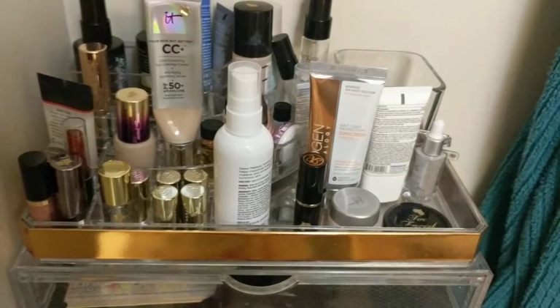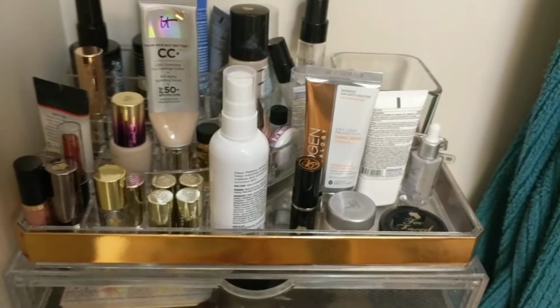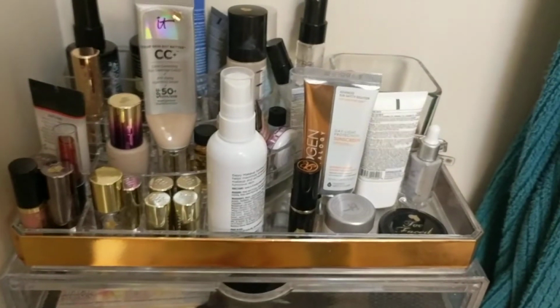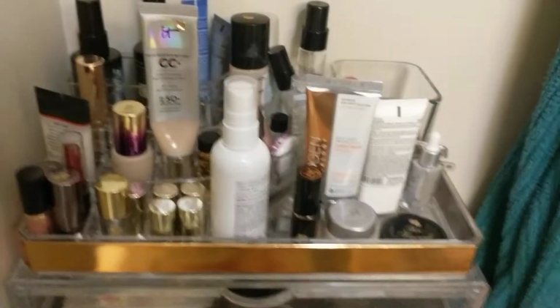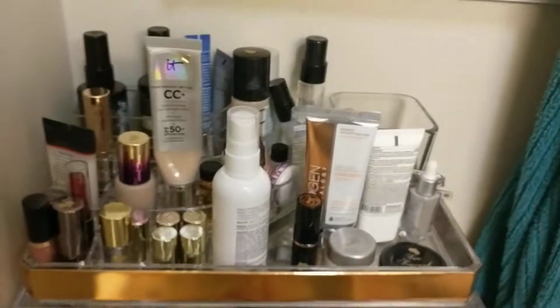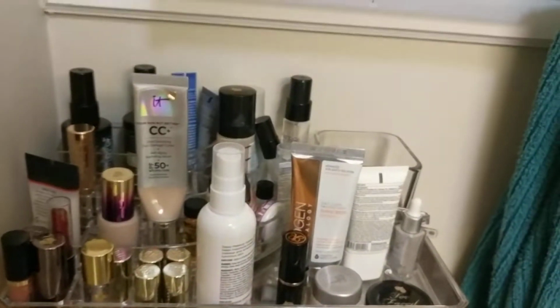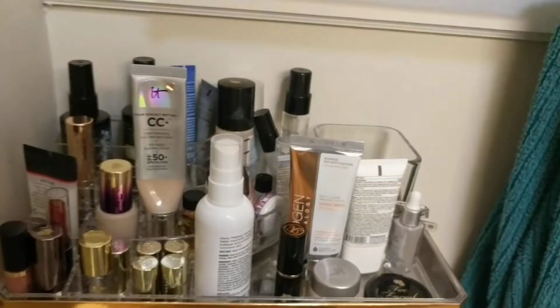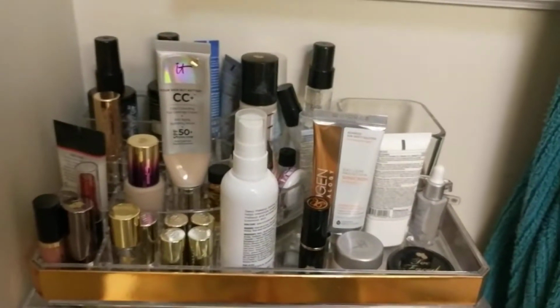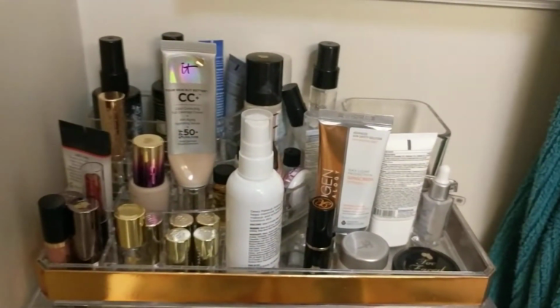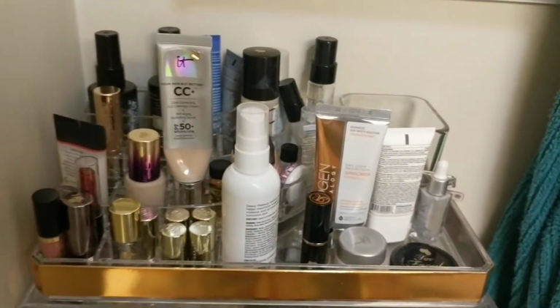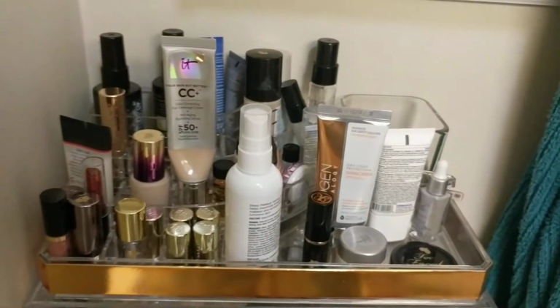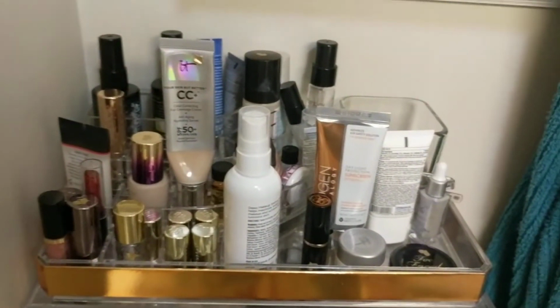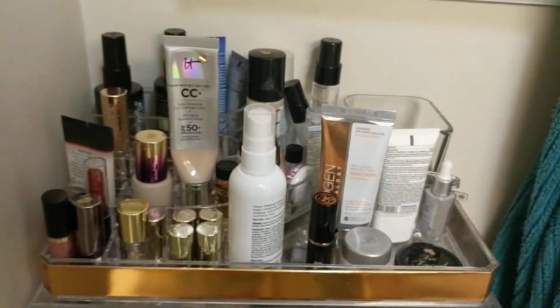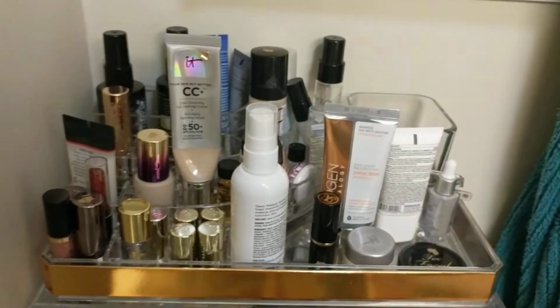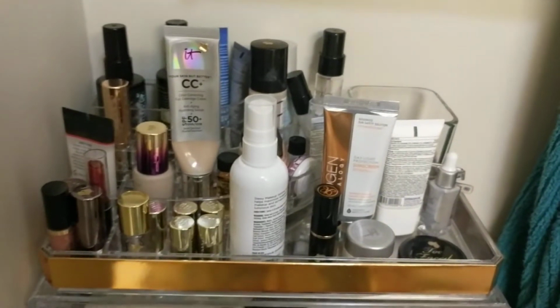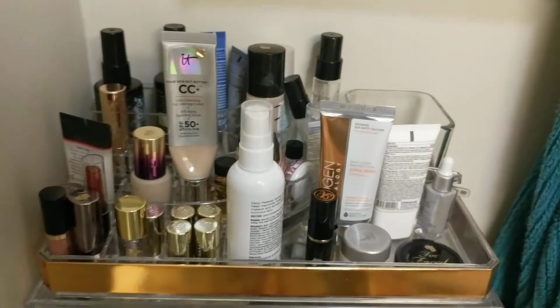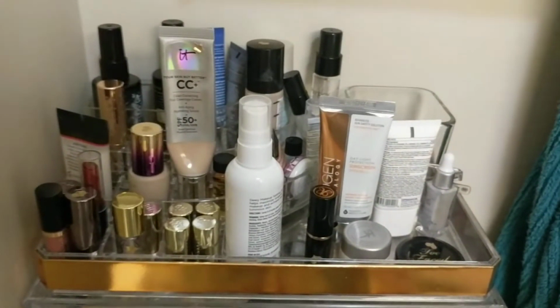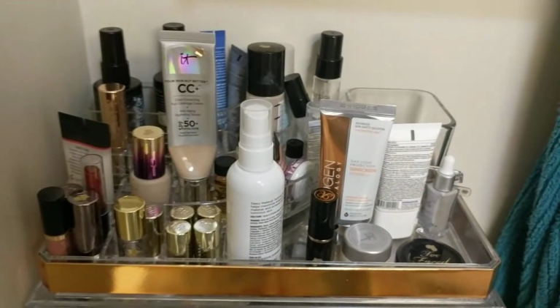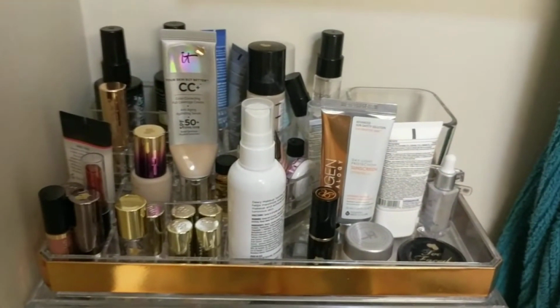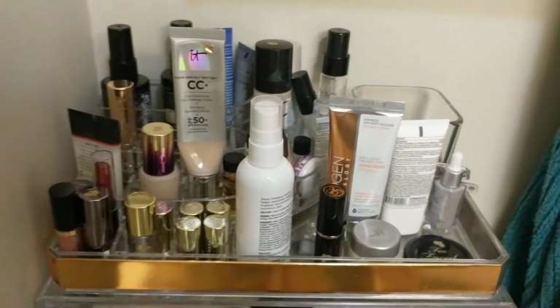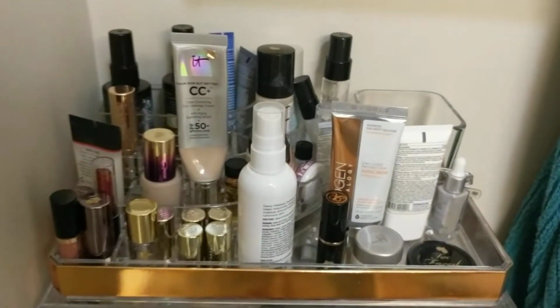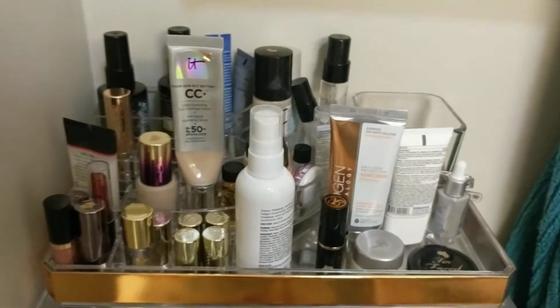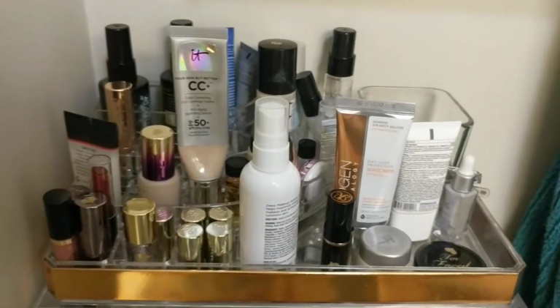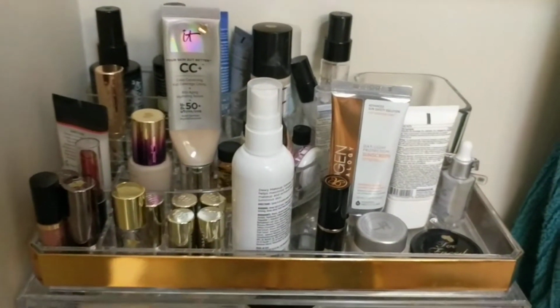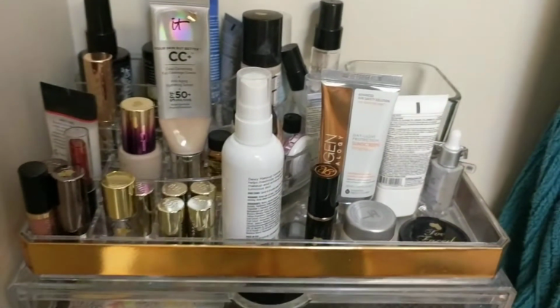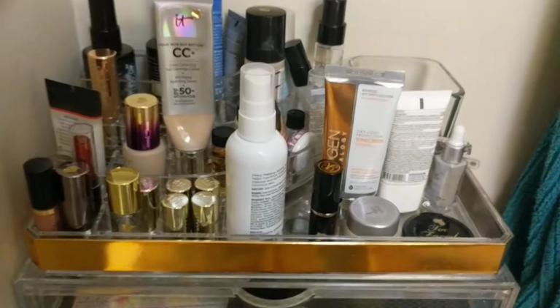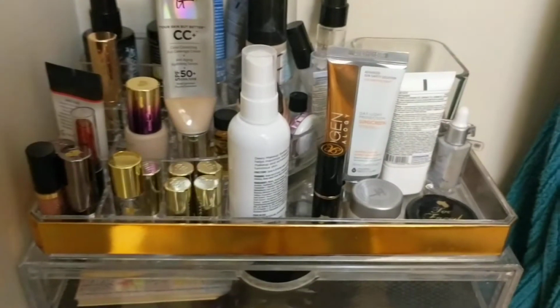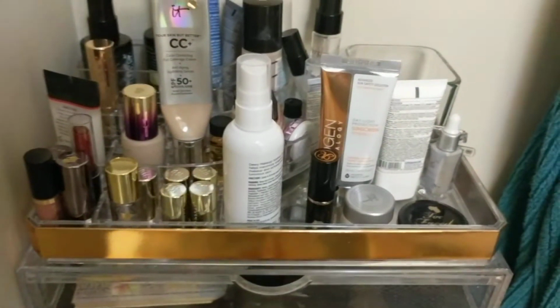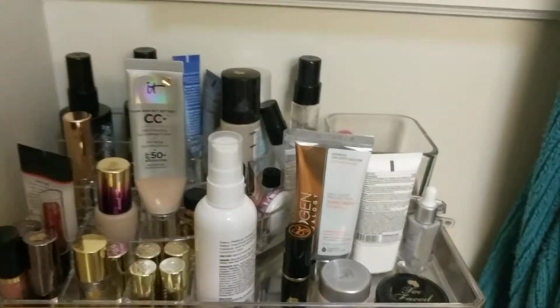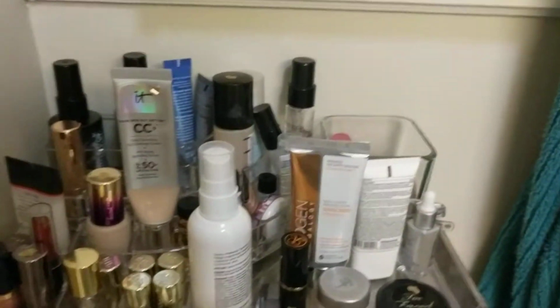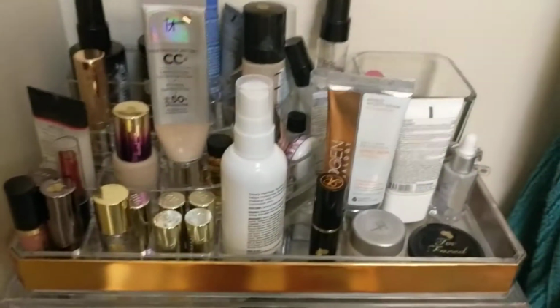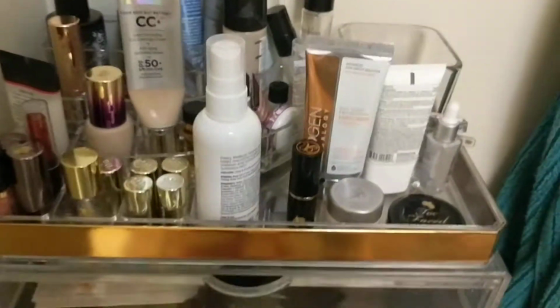Hey there internet, so today I'm going to be redoing my daily makeup basket. If you've seen these before, you know what they are. If you haven't, I'm sure you'll figure it out real quick. I'm just going to get right into it because I've got people coming over soon.